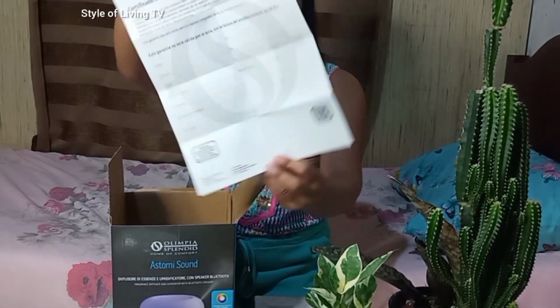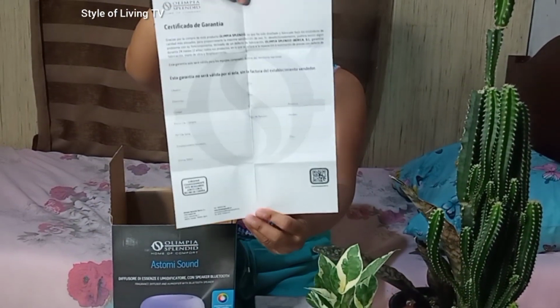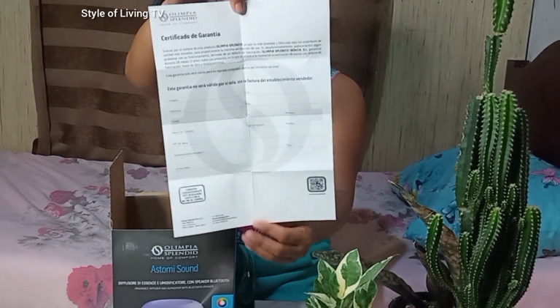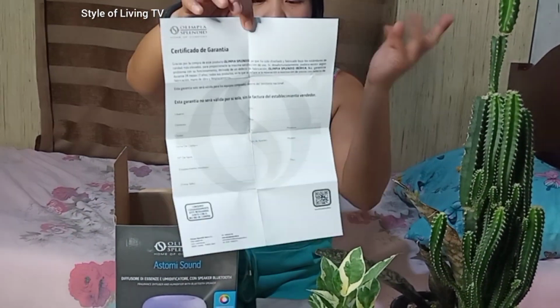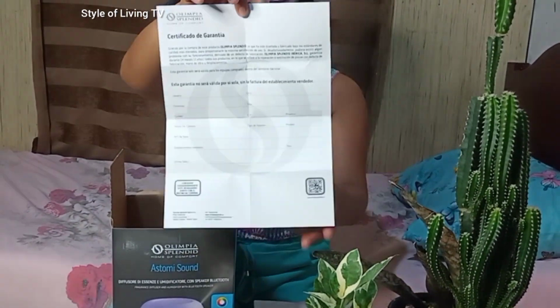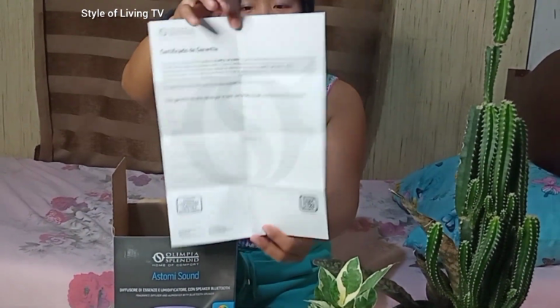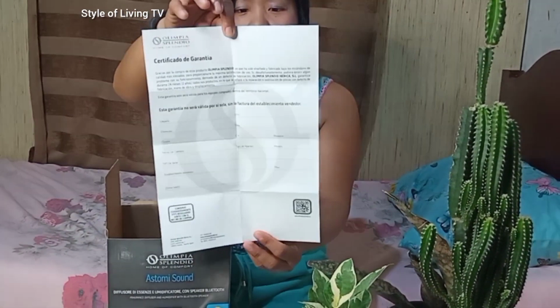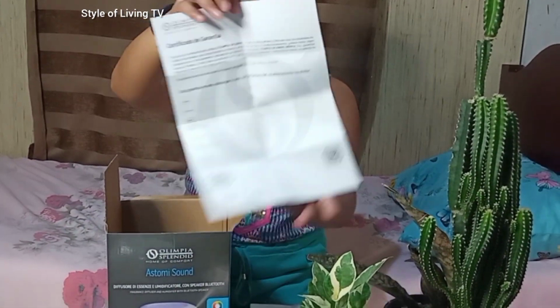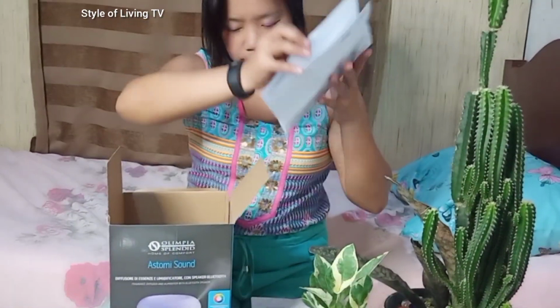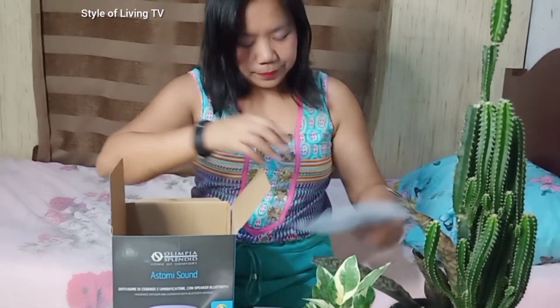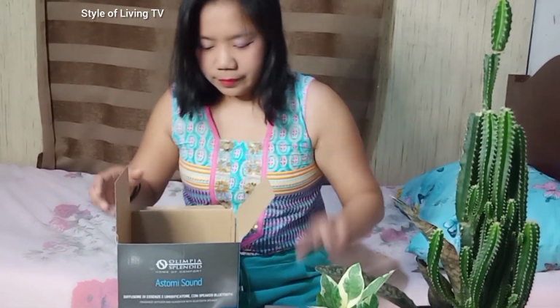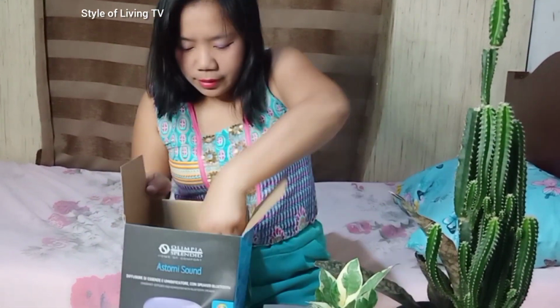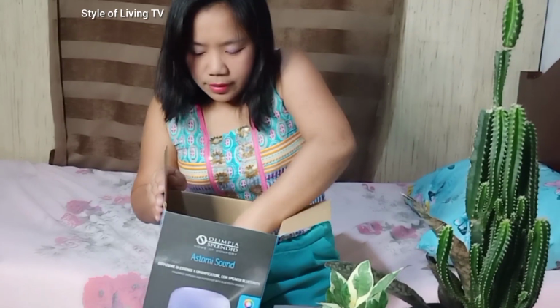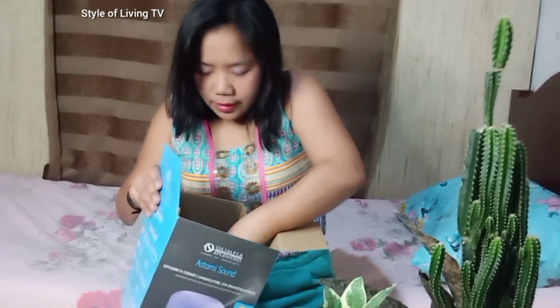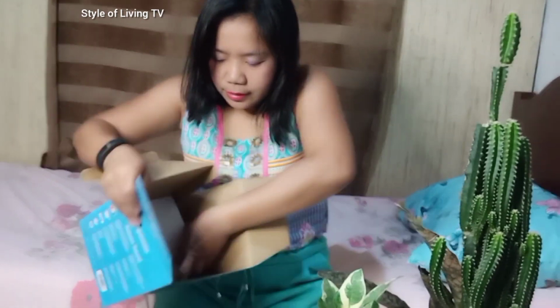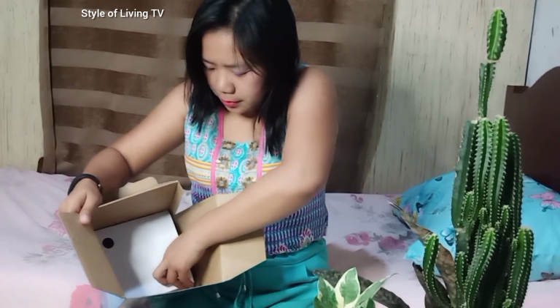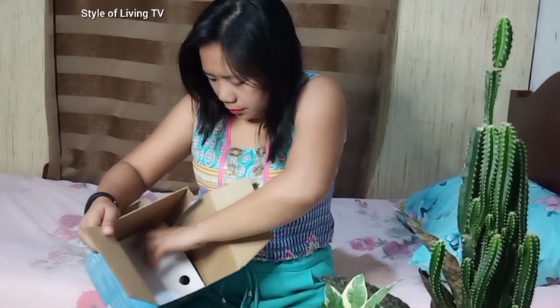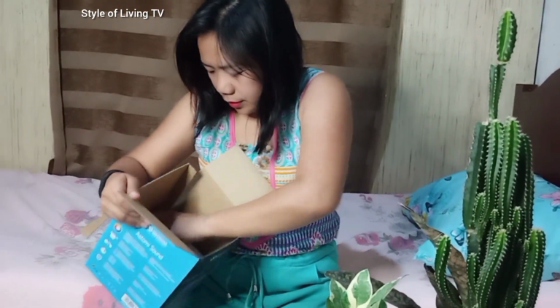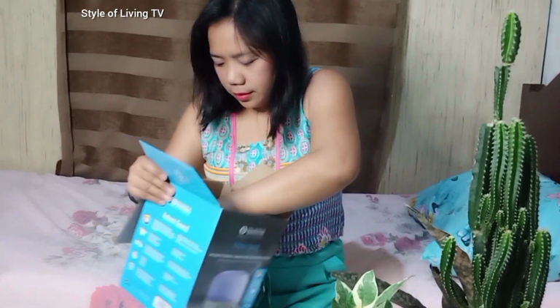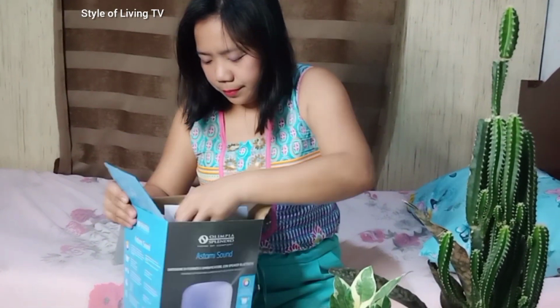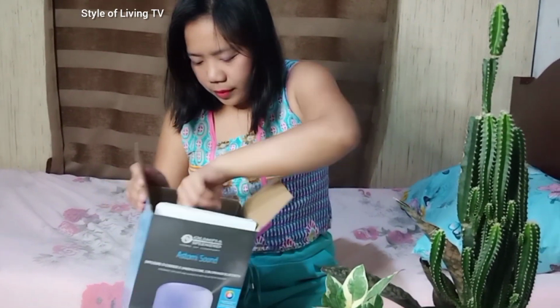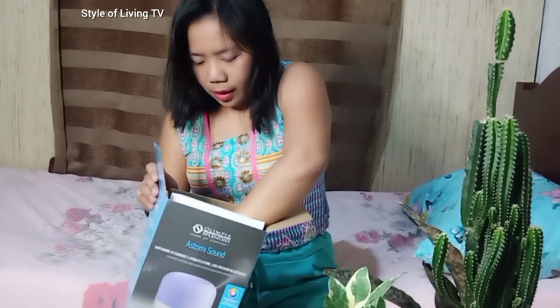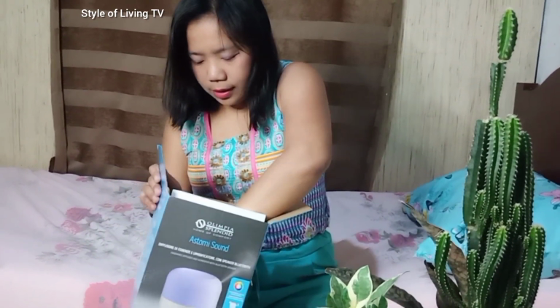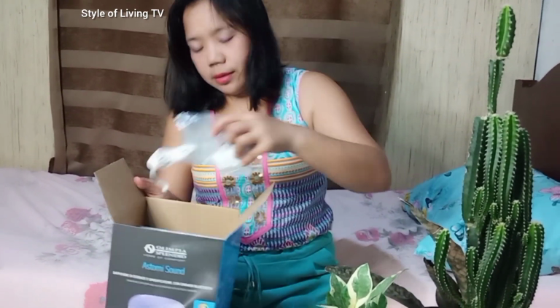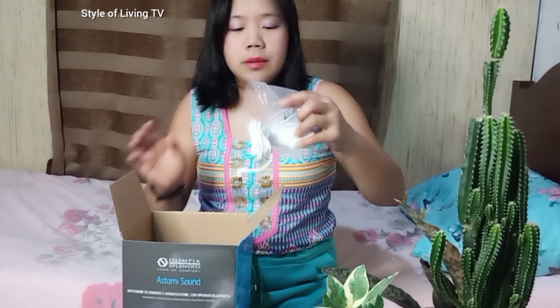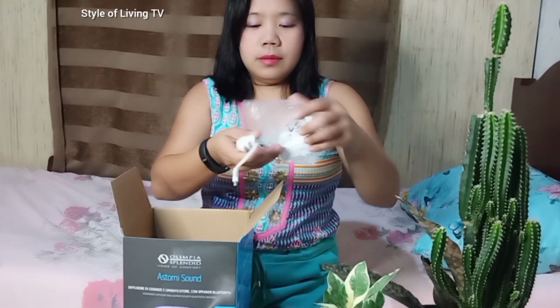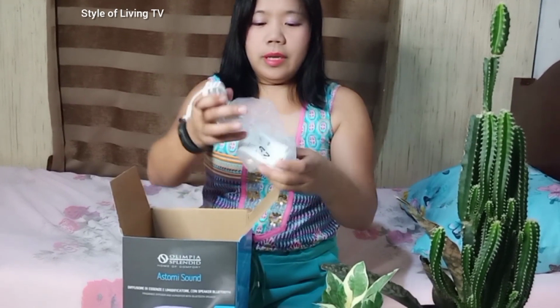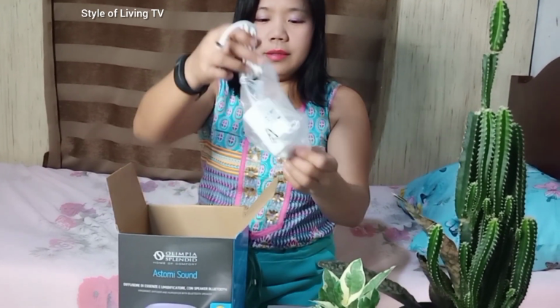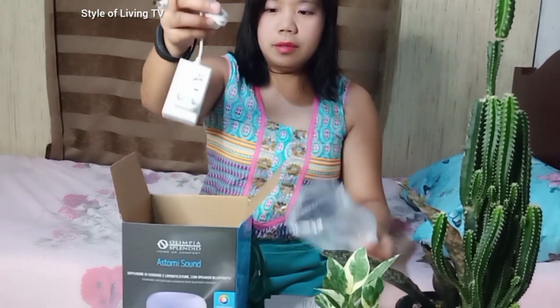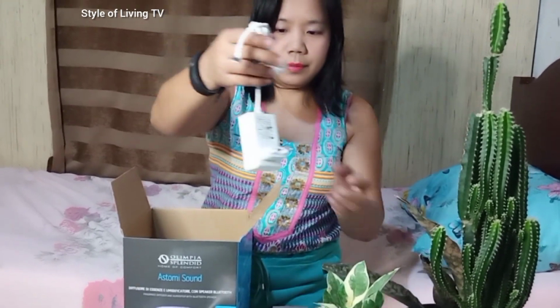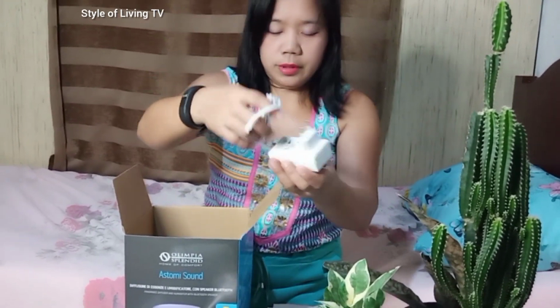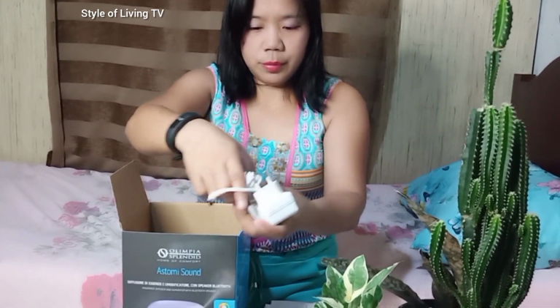It's in Italian, but your guess is as good as mine. And the power plug.